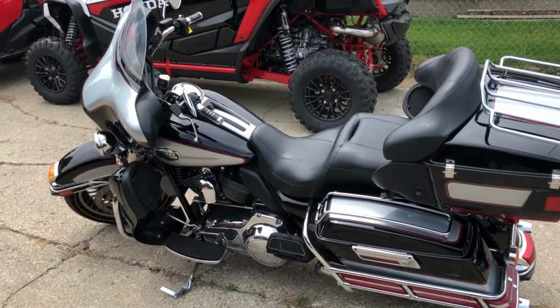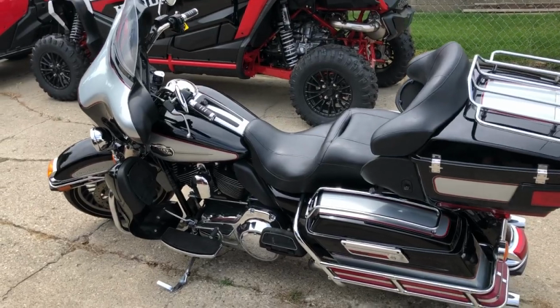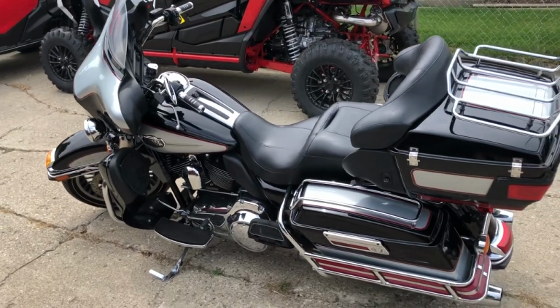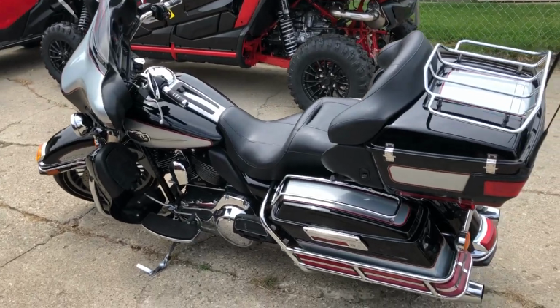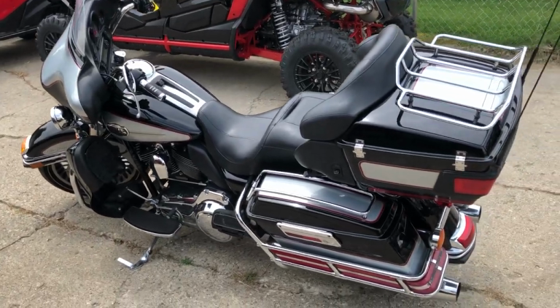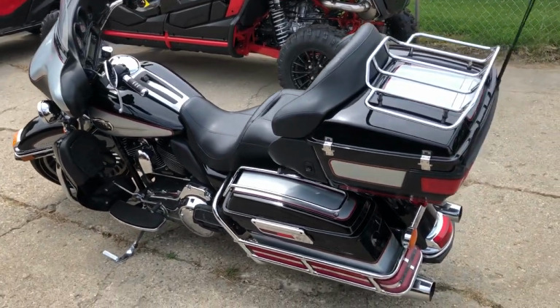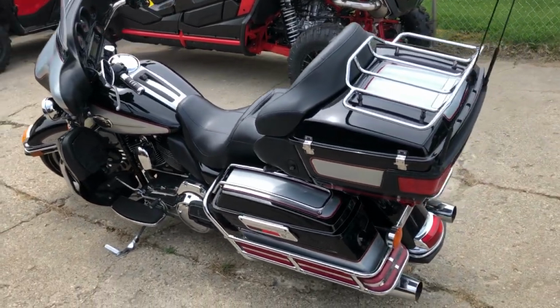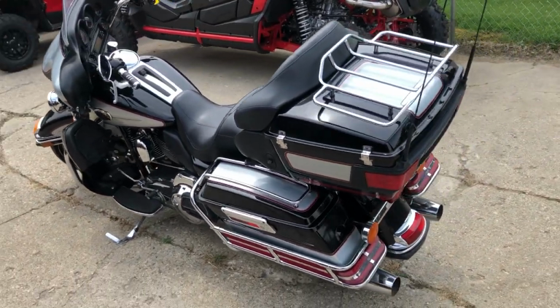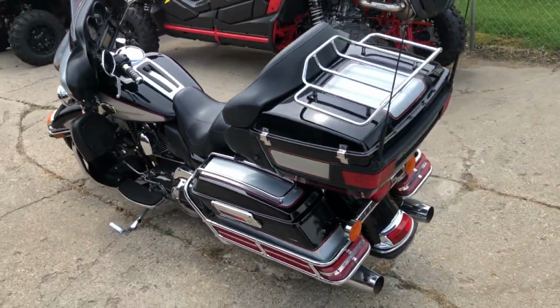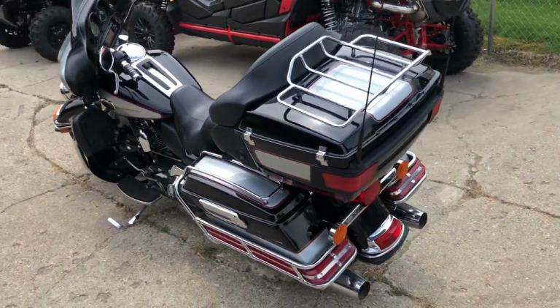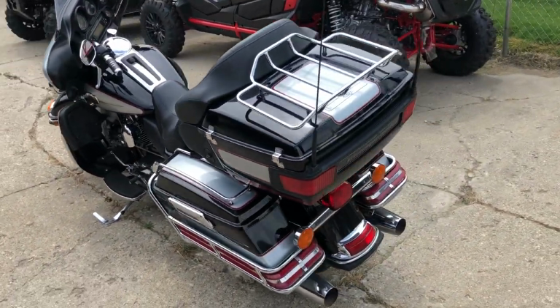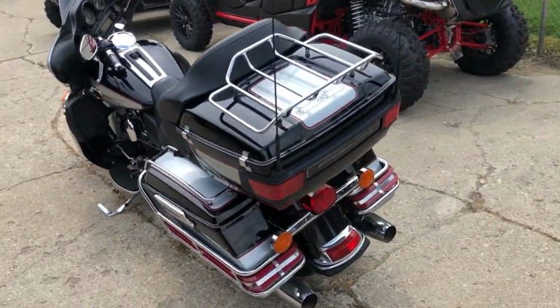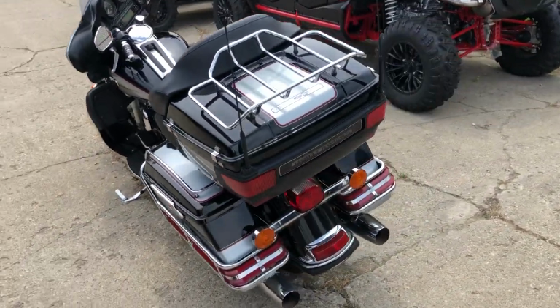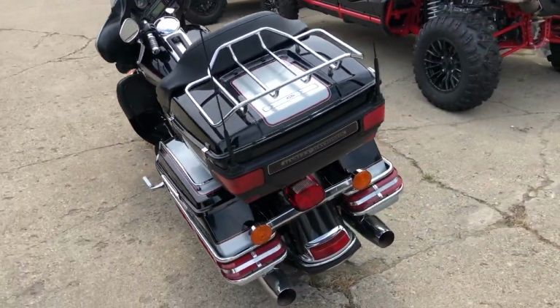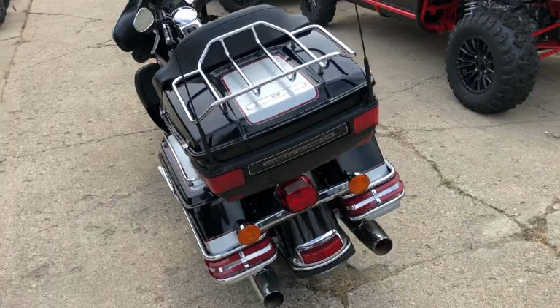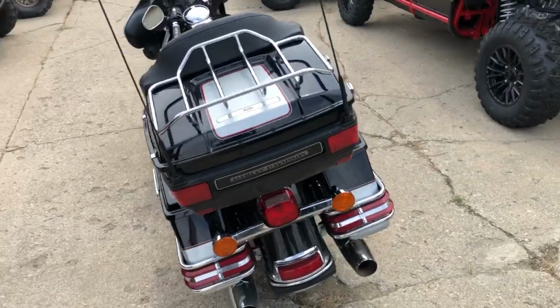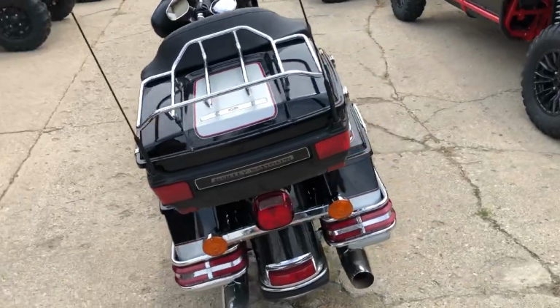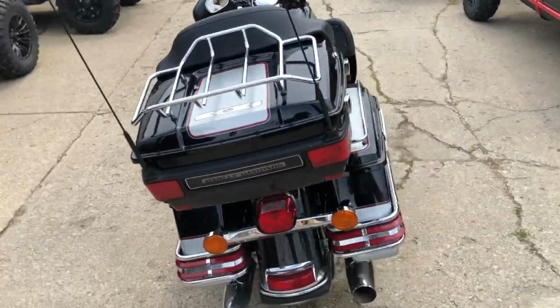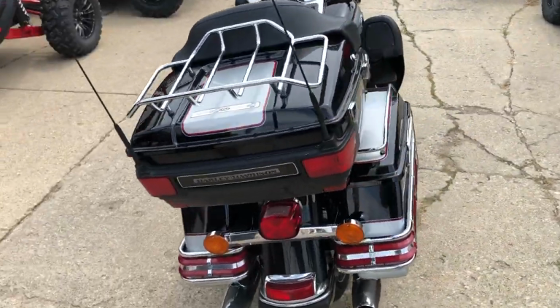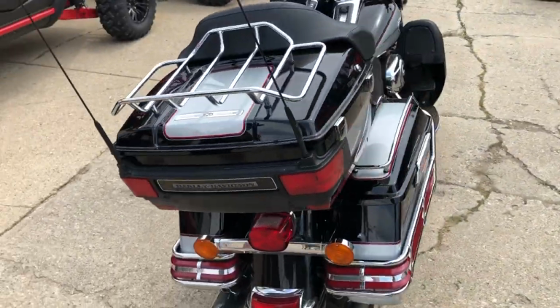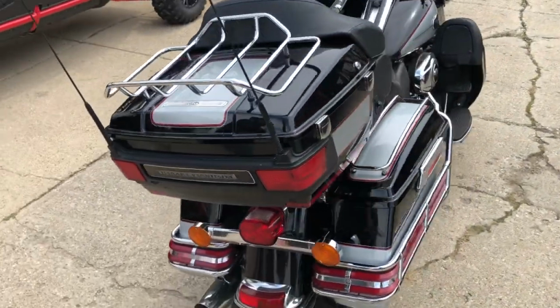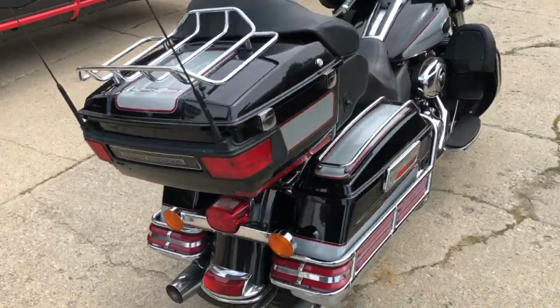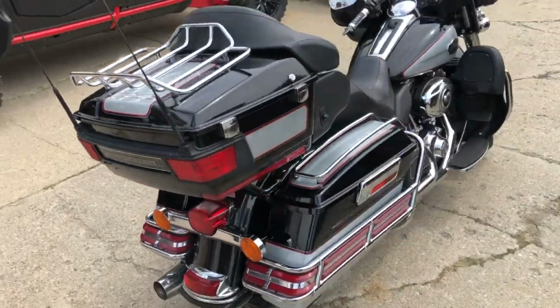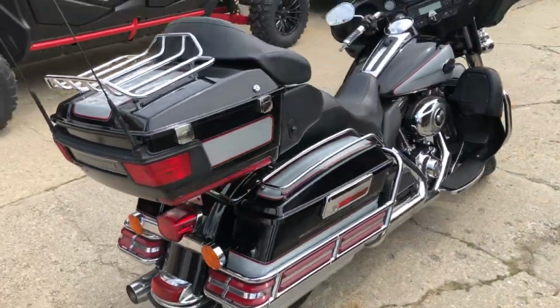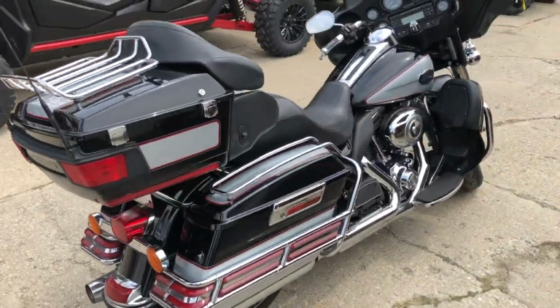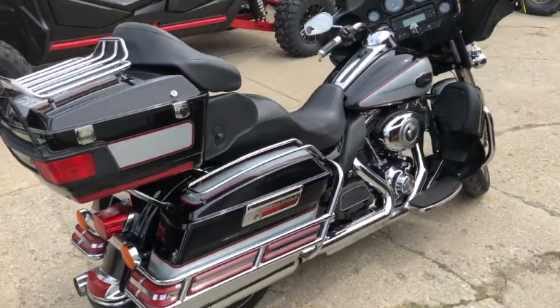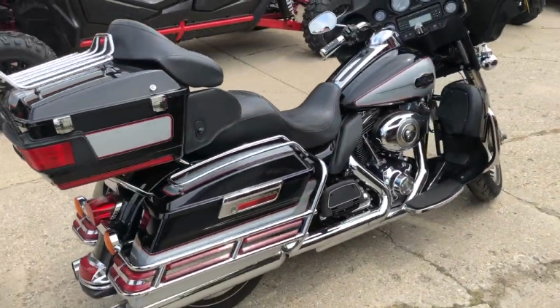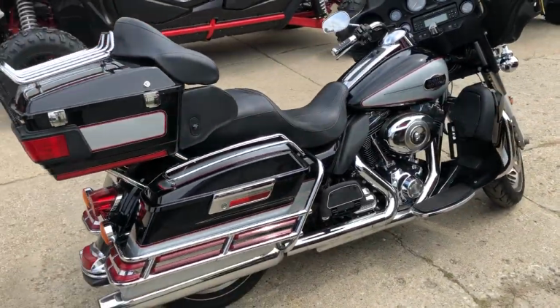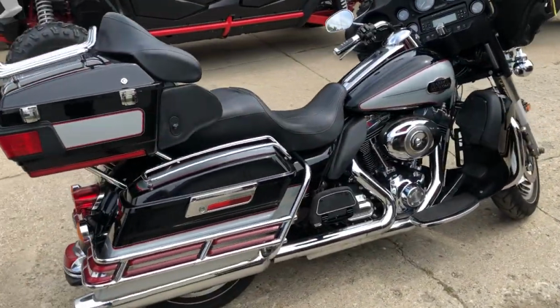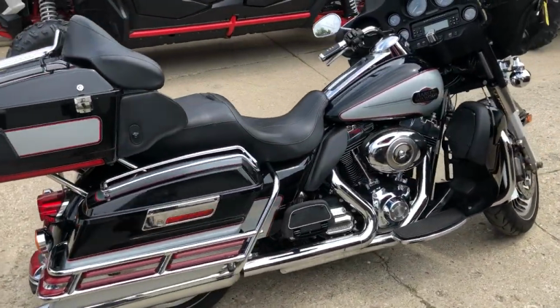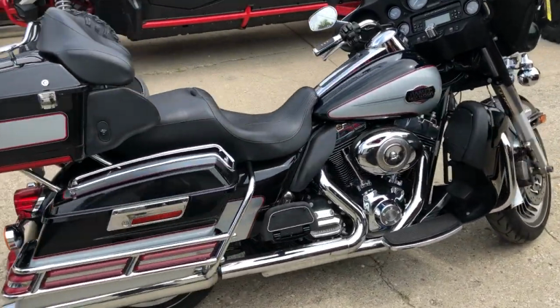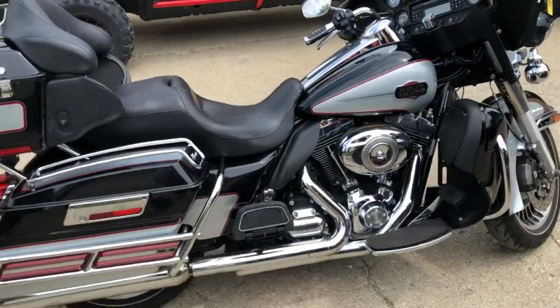Hey guys, ApprovalPowerSports.com here, doing some videos on some stuff that just came into the showroom. This one here is a 2010 Ultra Classic for sale, only twenty-one thousand seven hundred twenty-eight miles on this one — a sharp bagger.